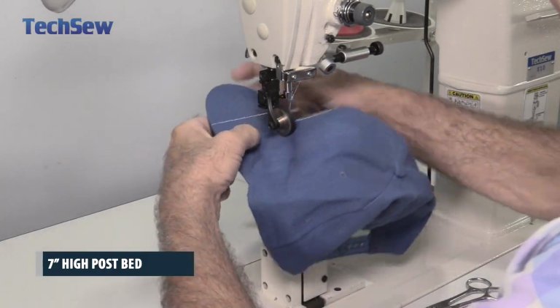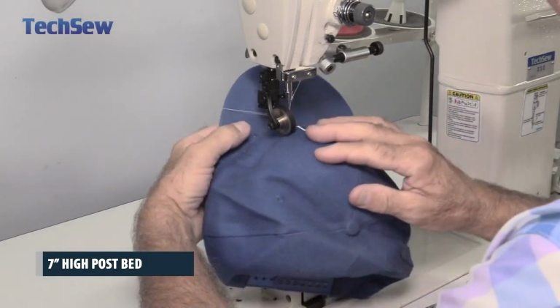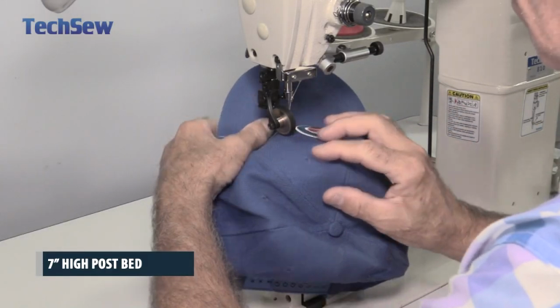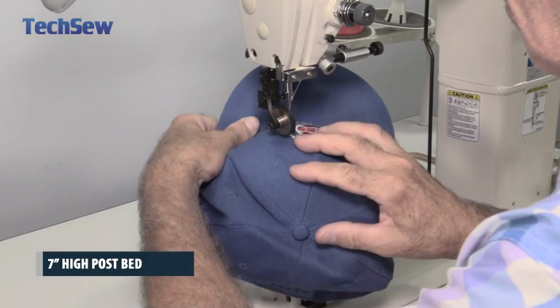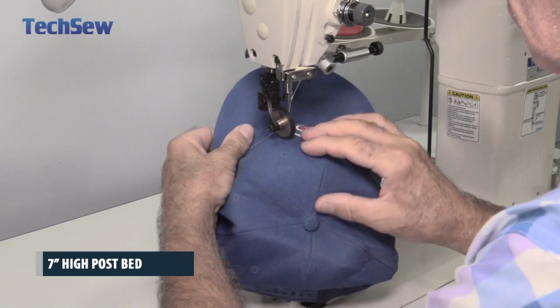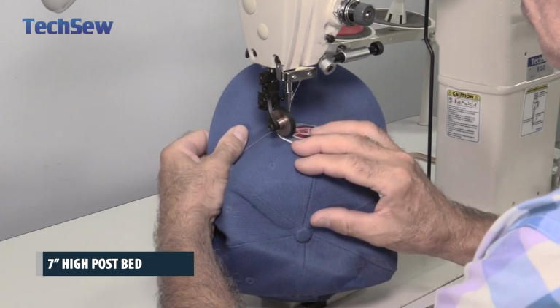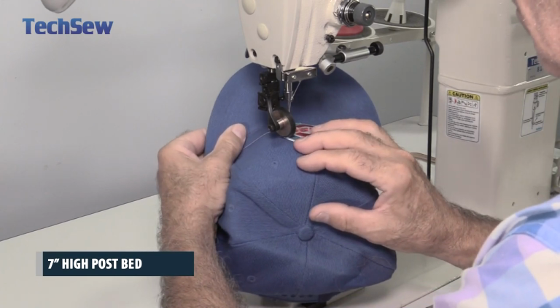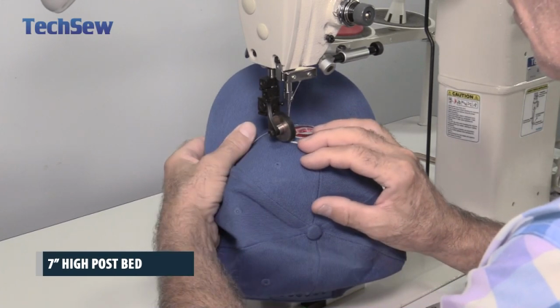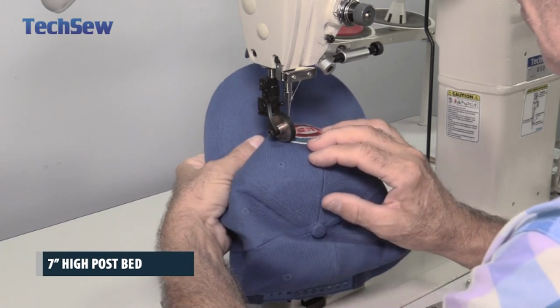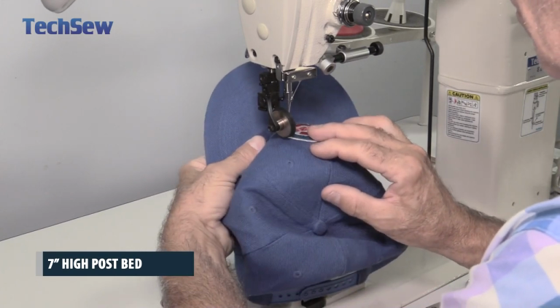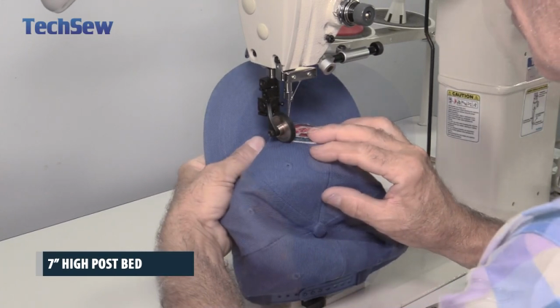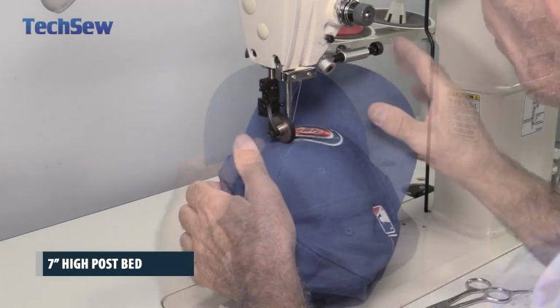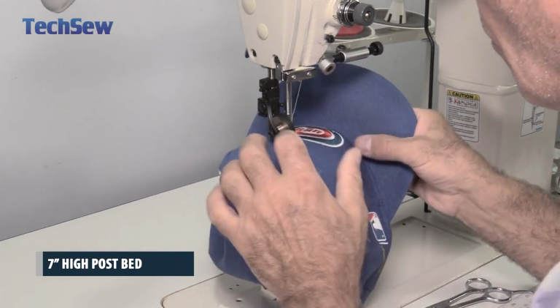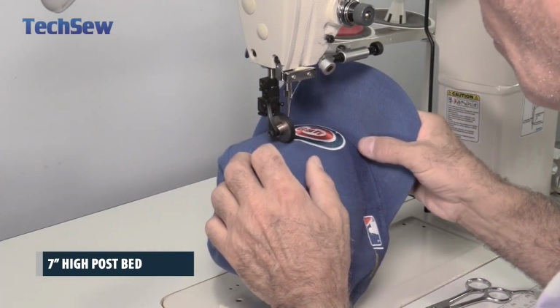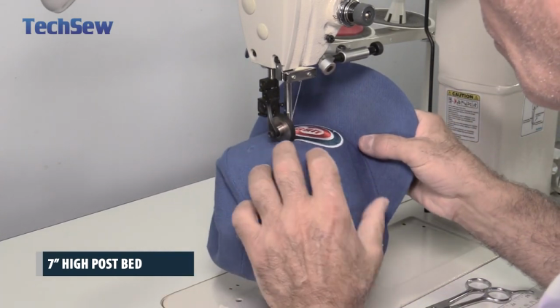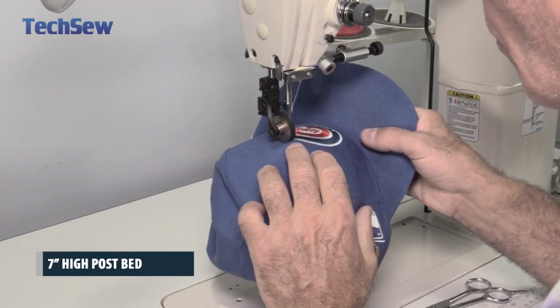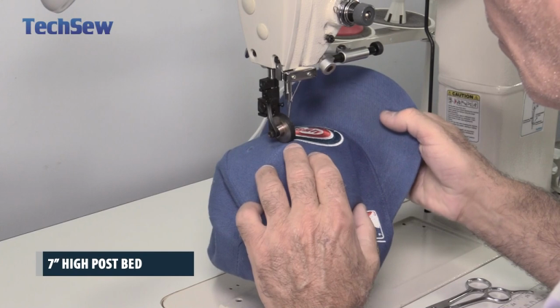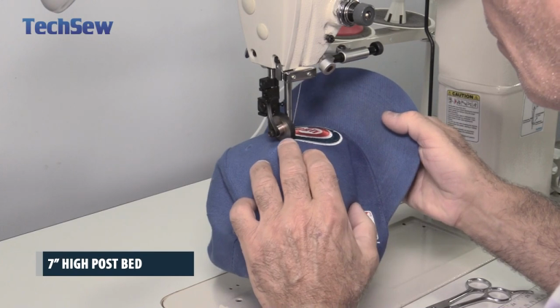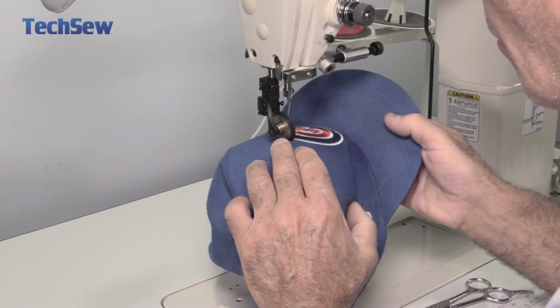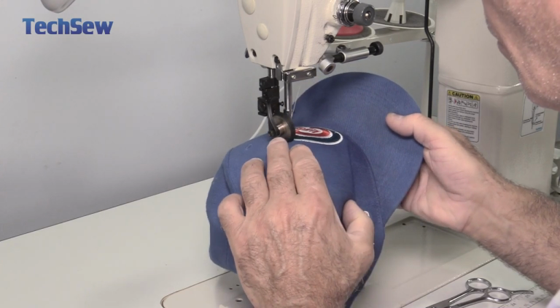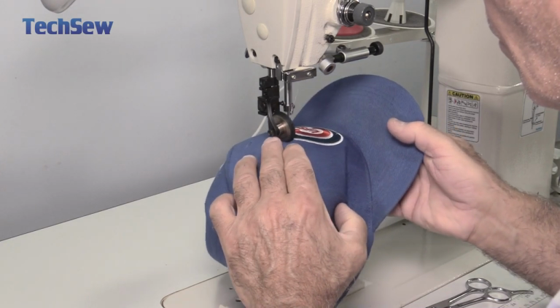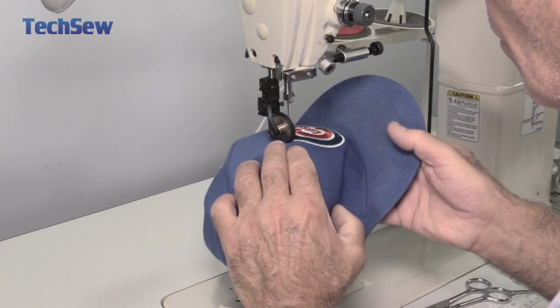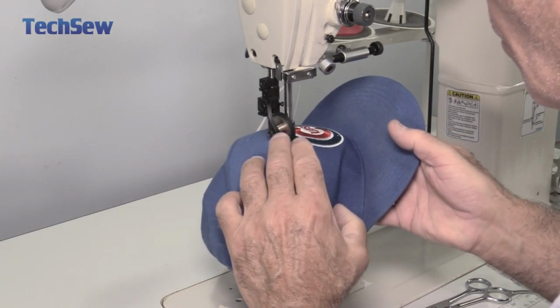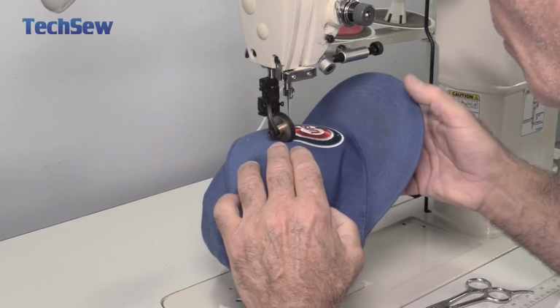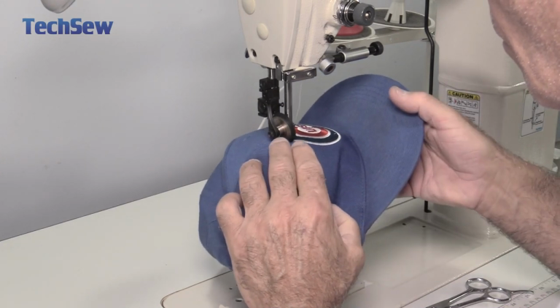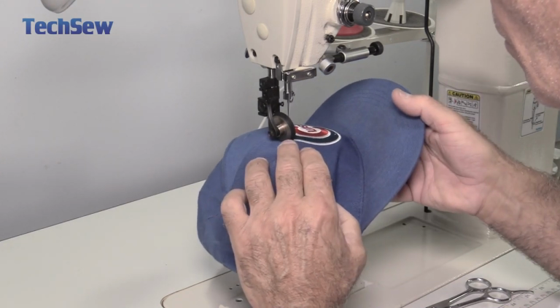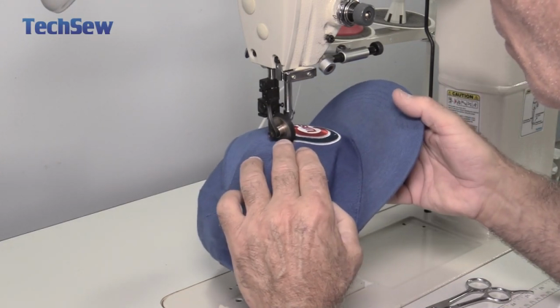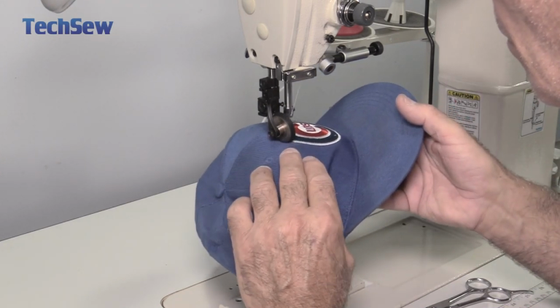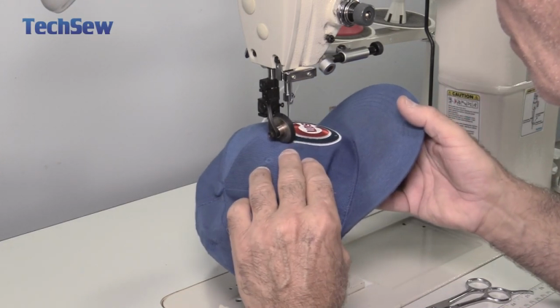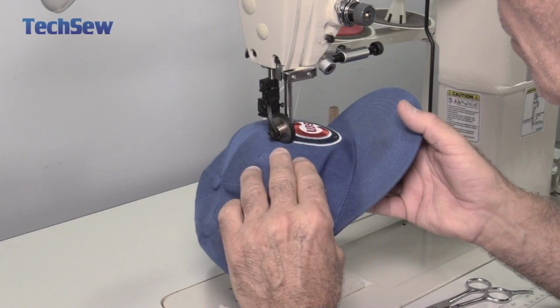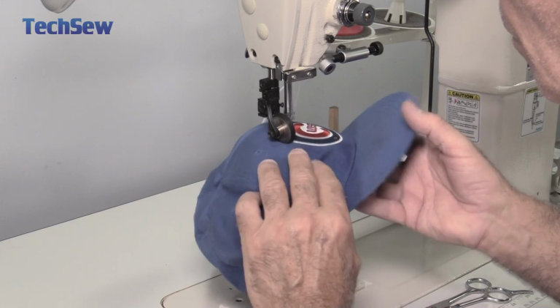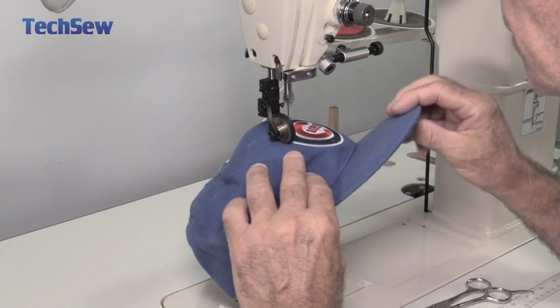The 7-inch post bed is great for sewing into hard-to-reach spots and maneuvering odd-shaped products around the open sewing area. Sew a patch onto a hat in seconds using the roller foot to turn without stopping.